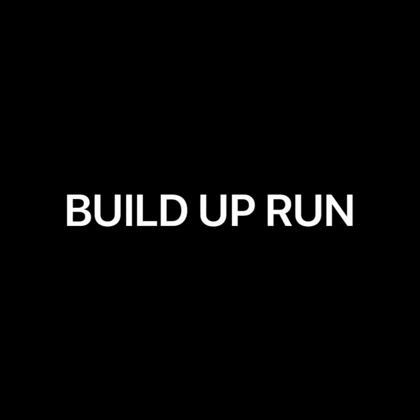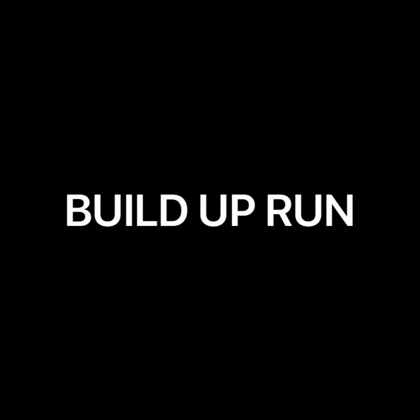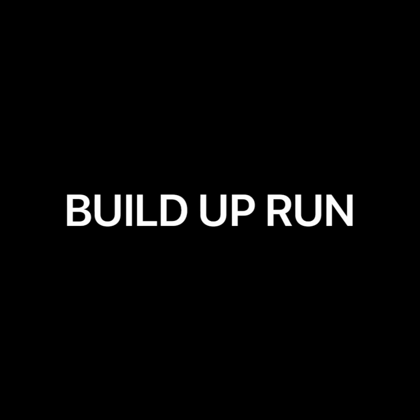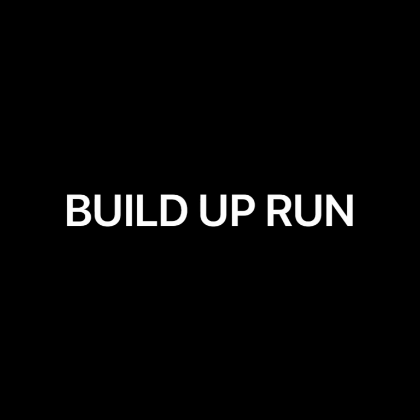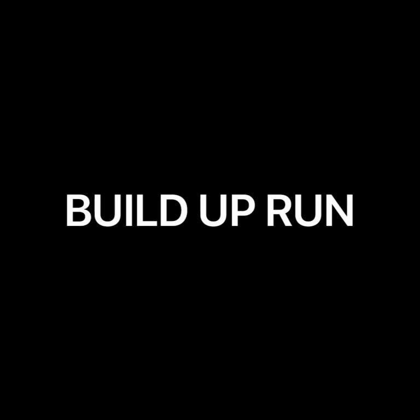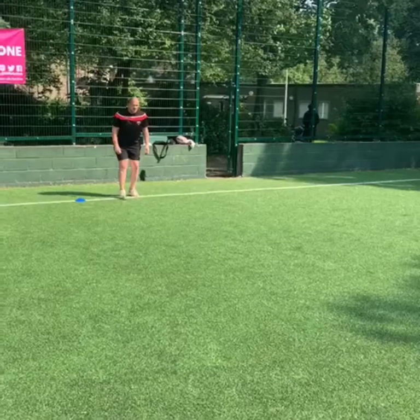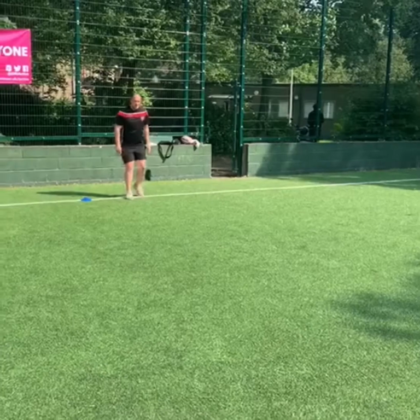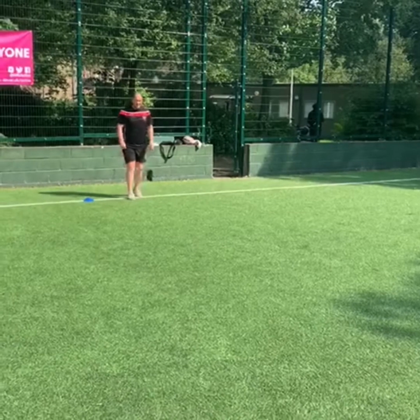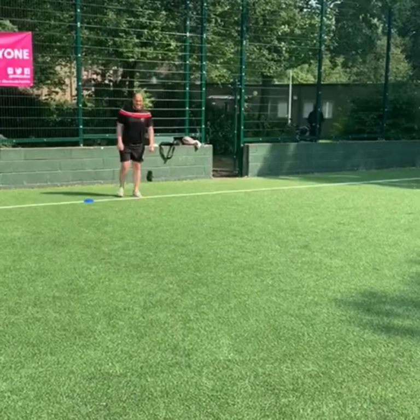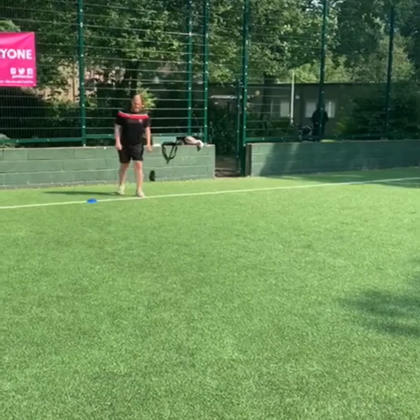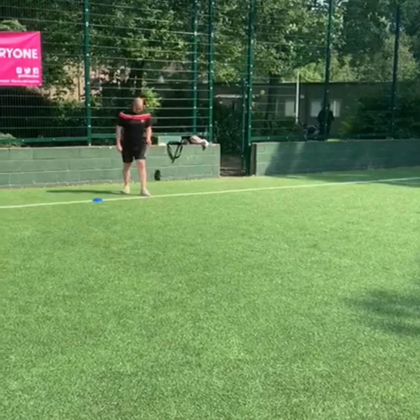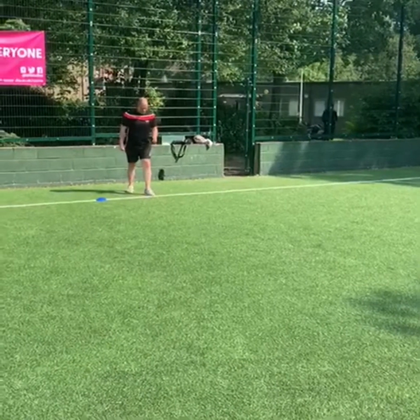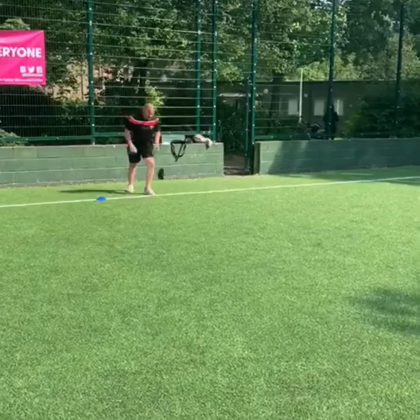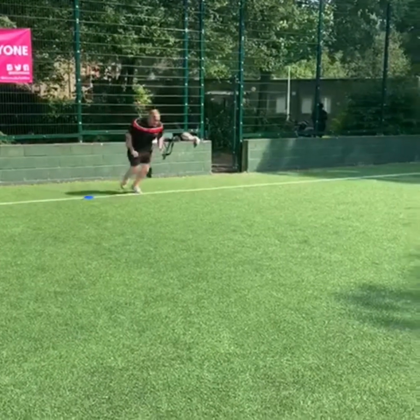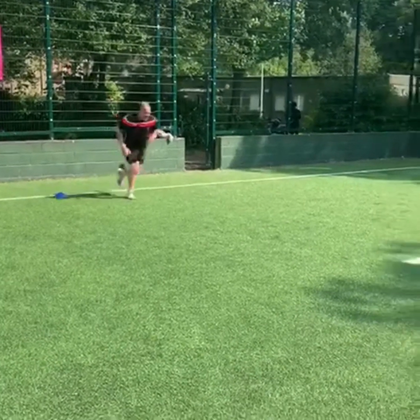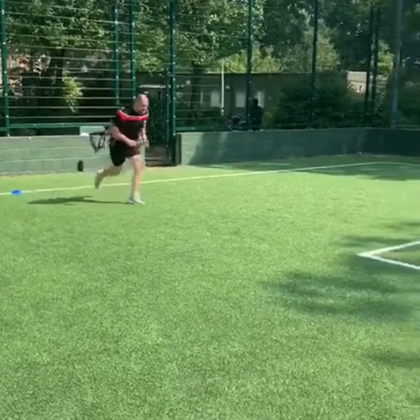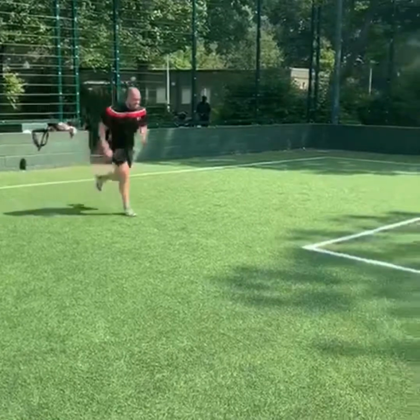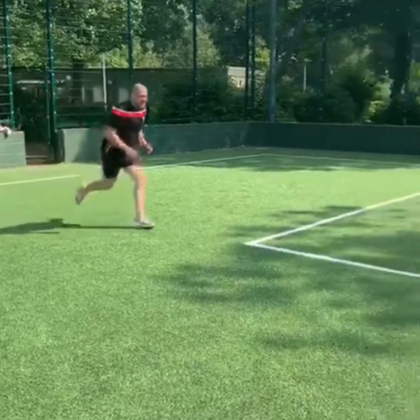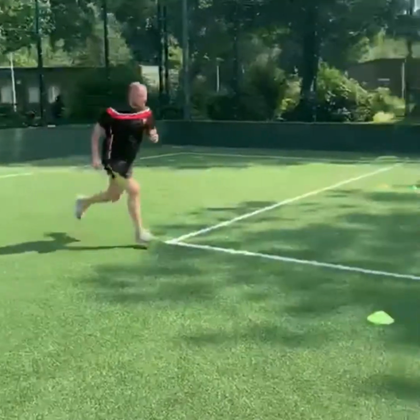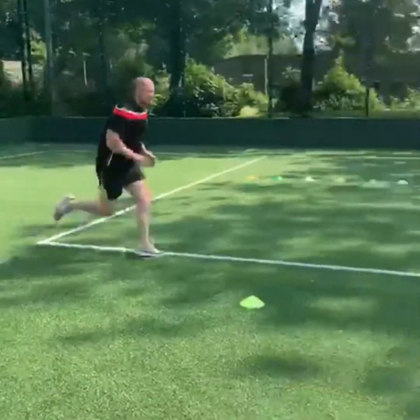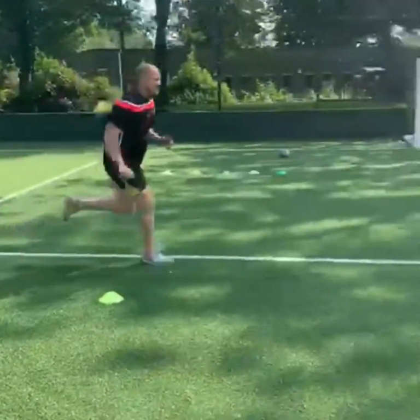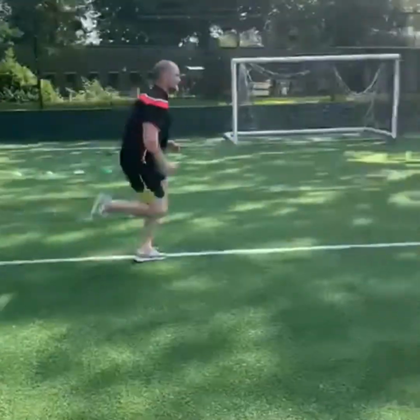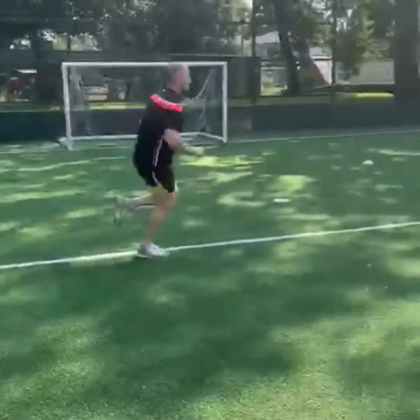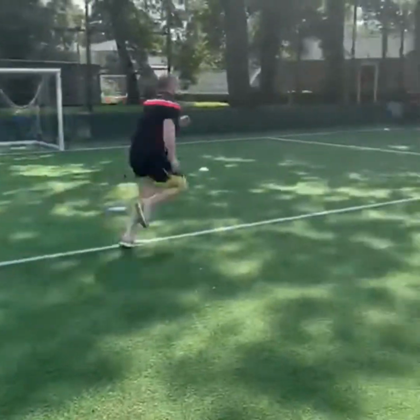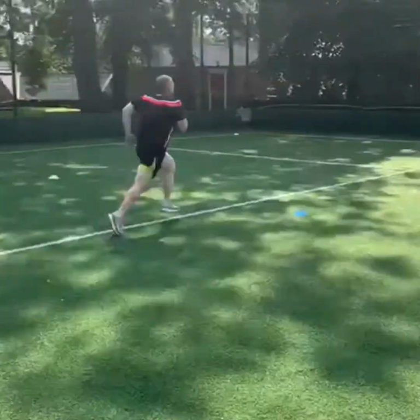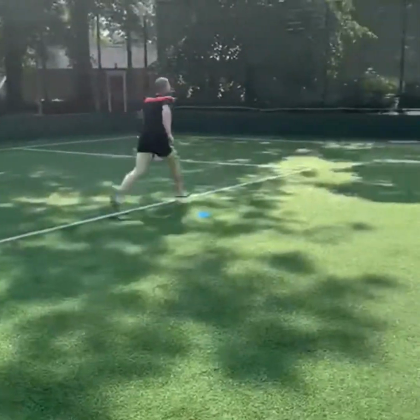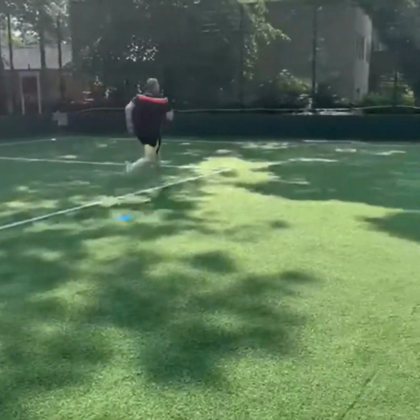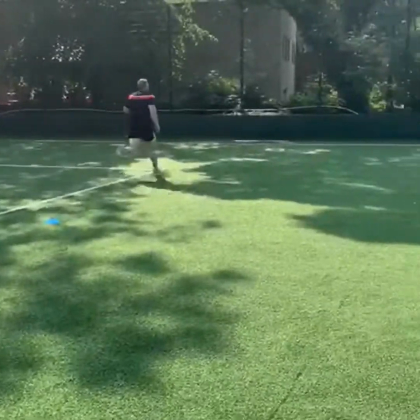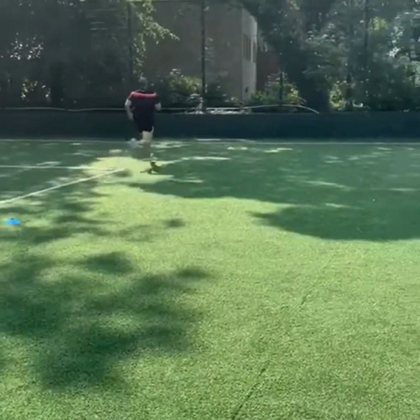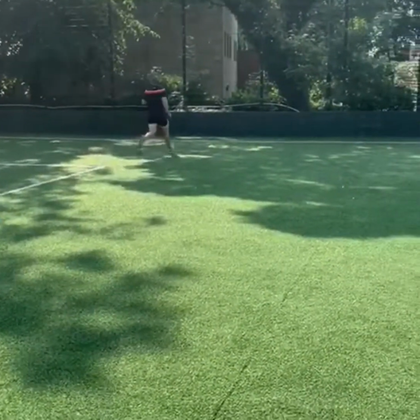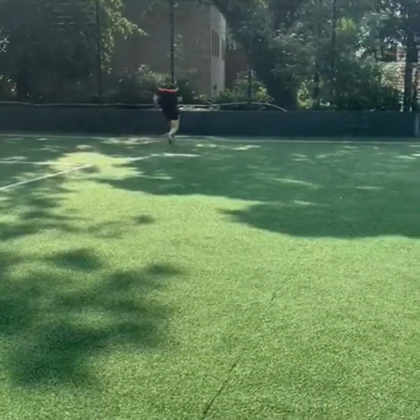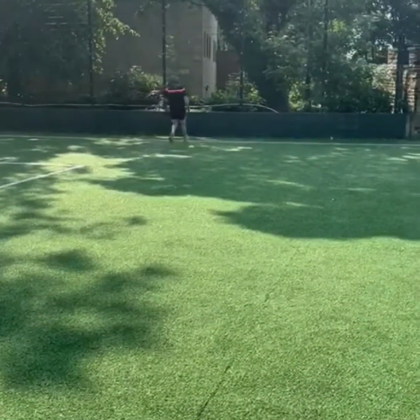We've got some build-up runs. The idea is you start off slowly at about 50 percent, when you hit the first cone you go up to 75 percent, and then 100 percent for the last 10 meters.